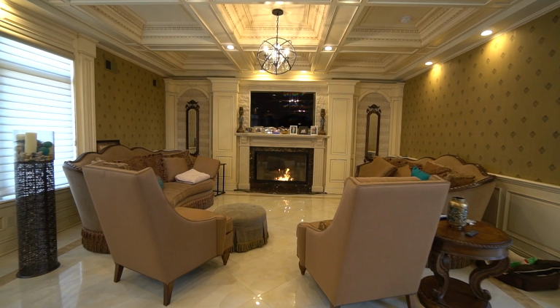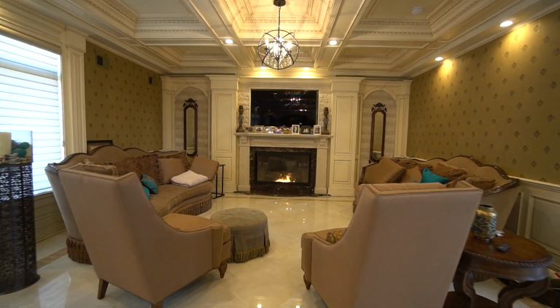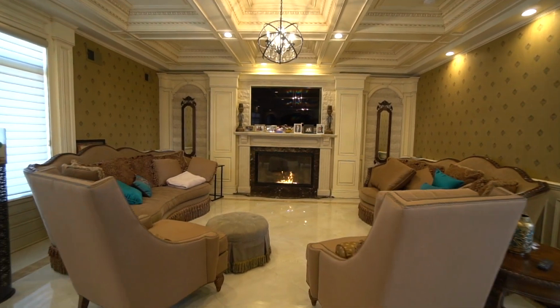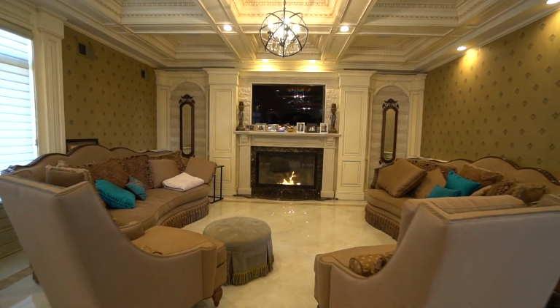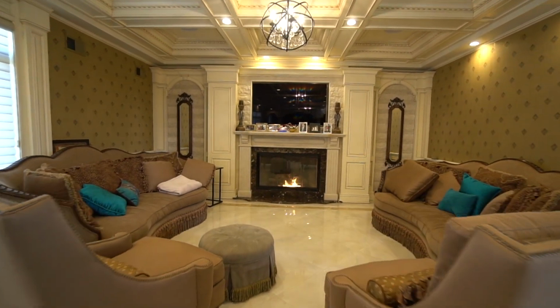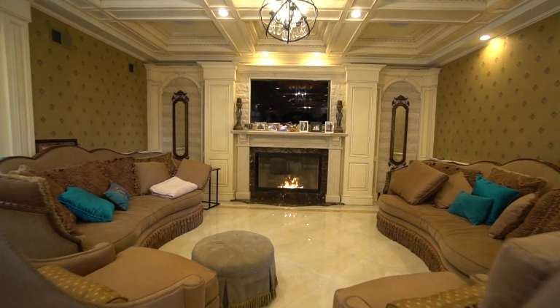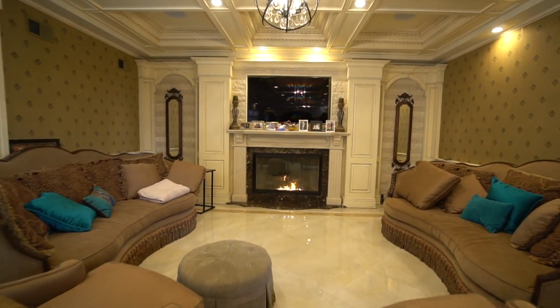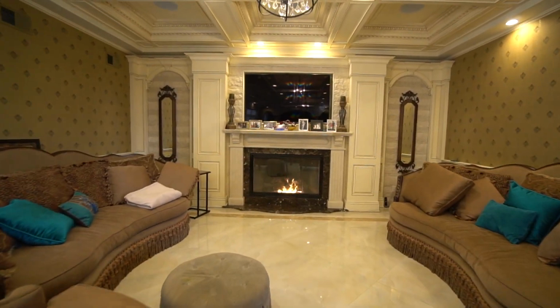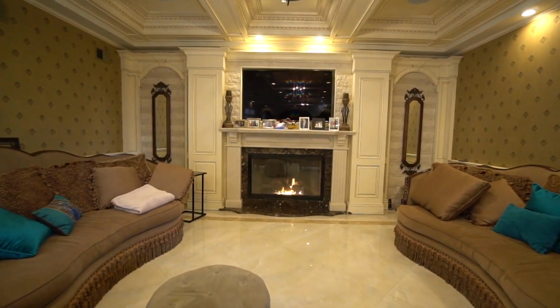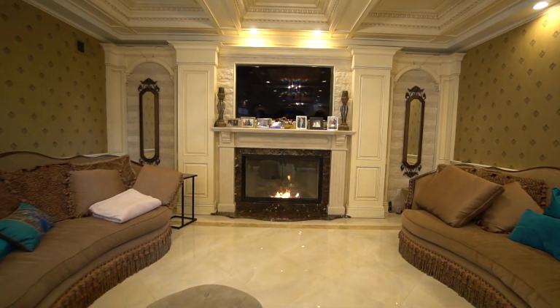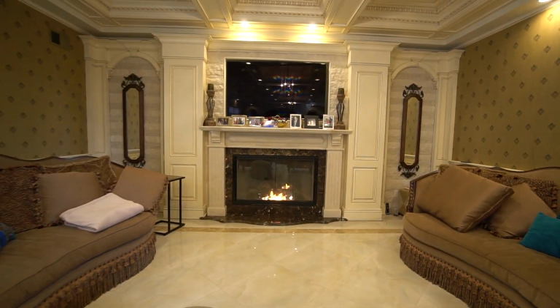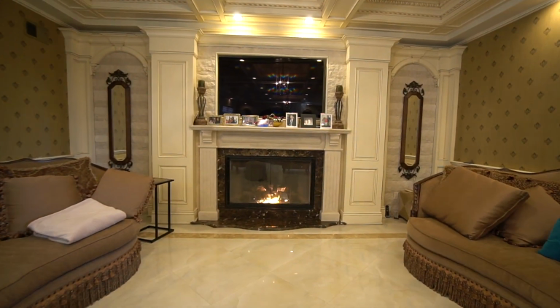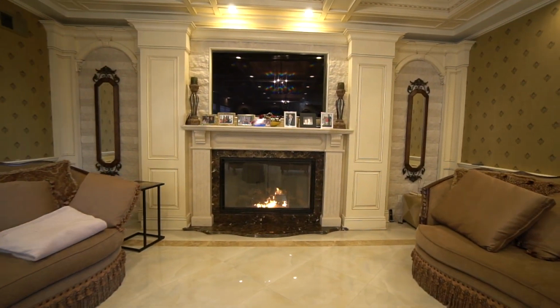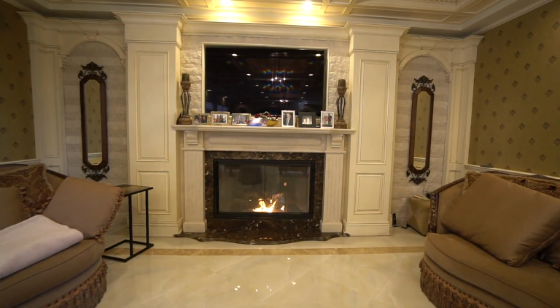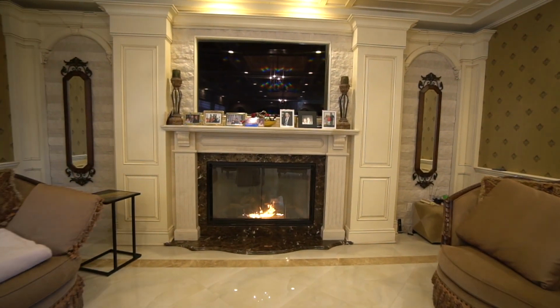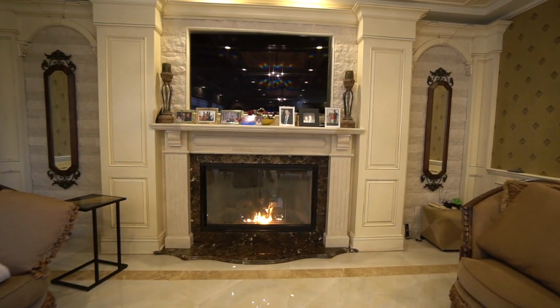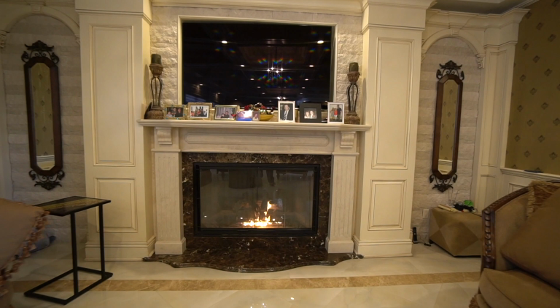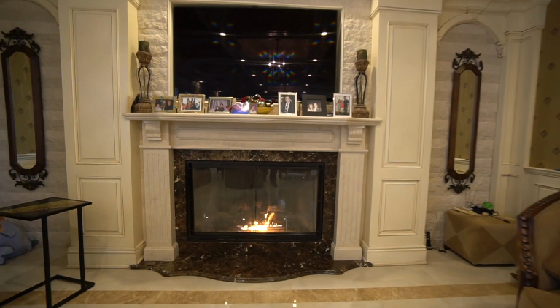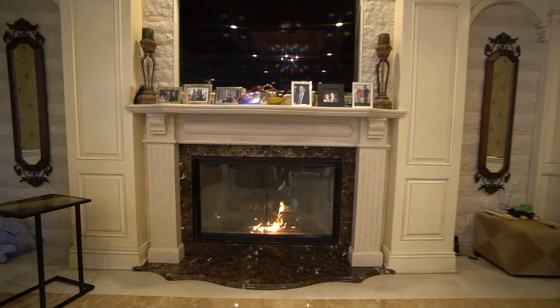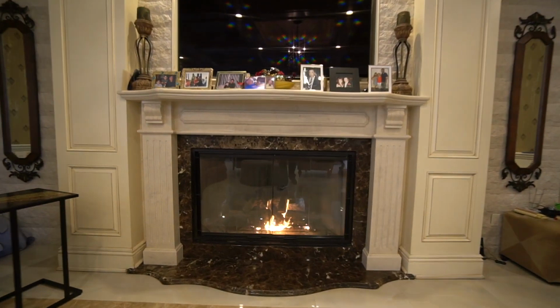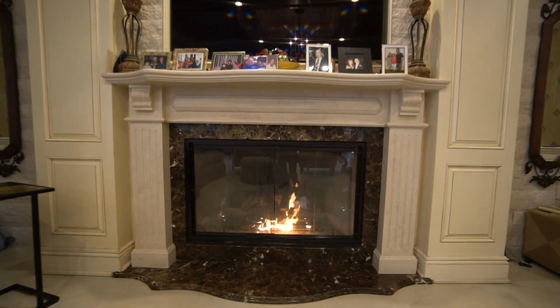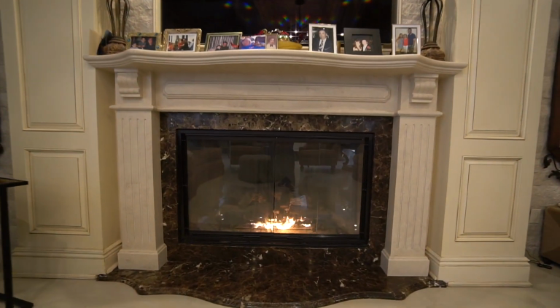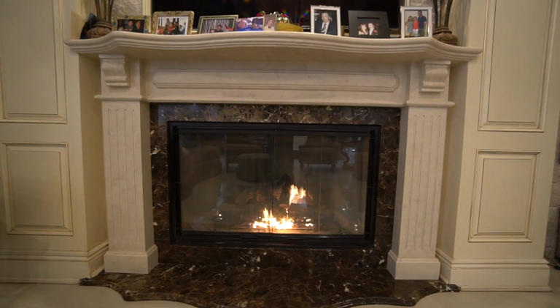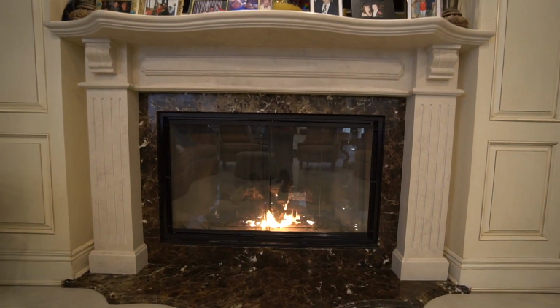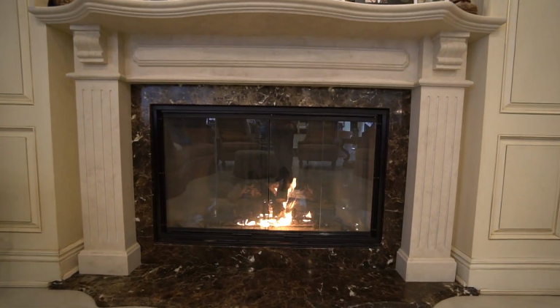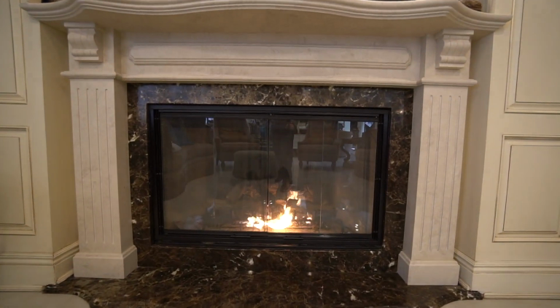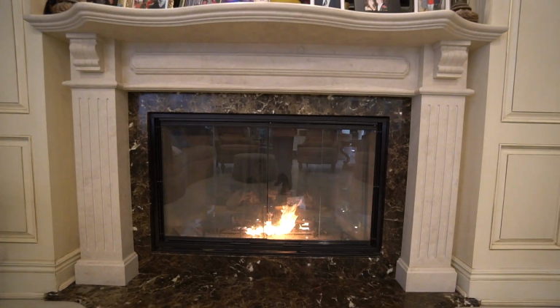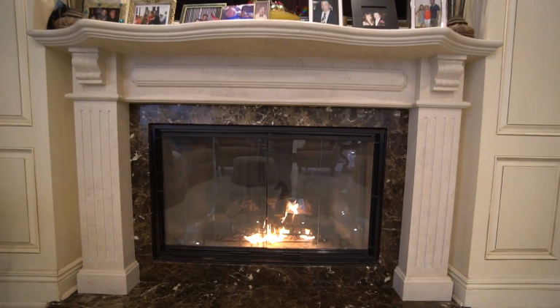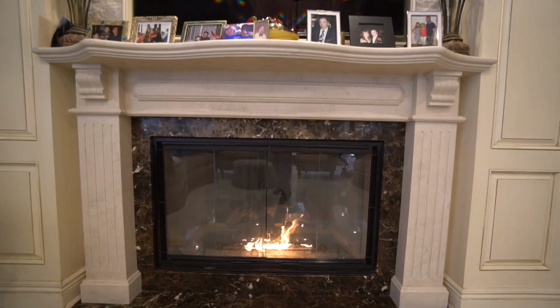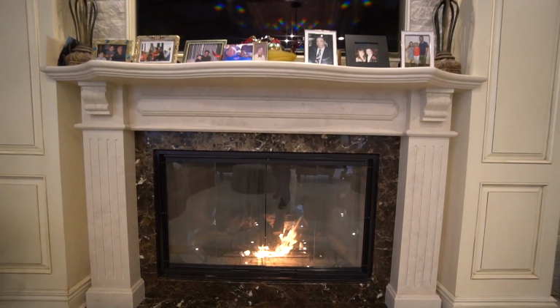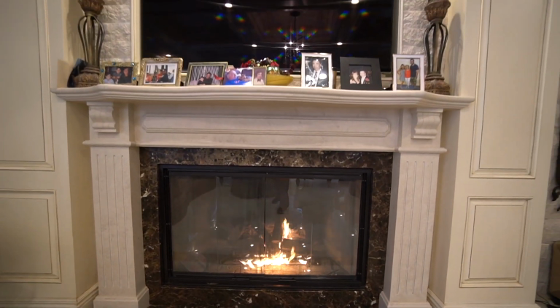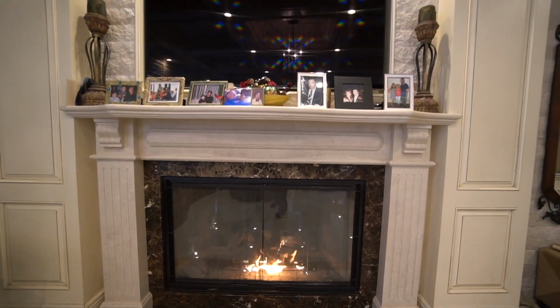The great room features a gas fireplace, beautiful woodwork, wainscotting, and porcelain floors. Every single room has its own thermostat for the radiant heat.